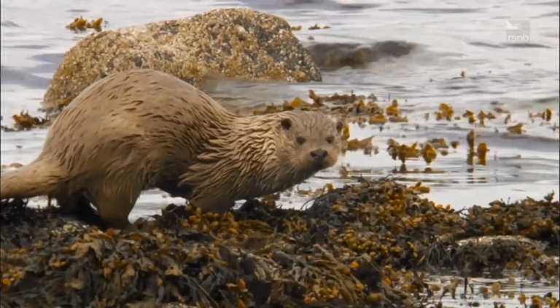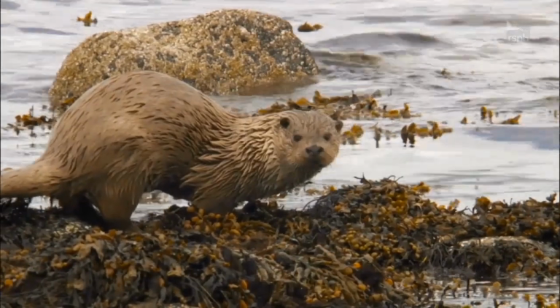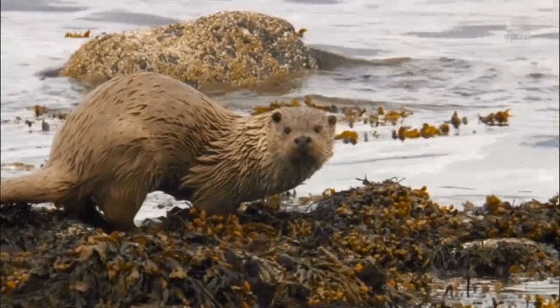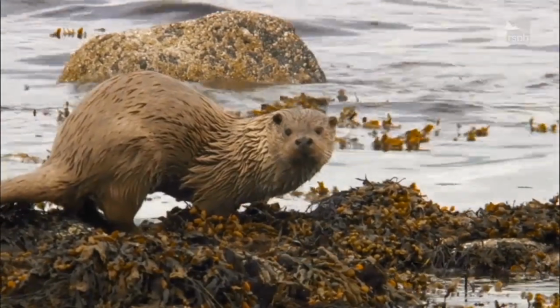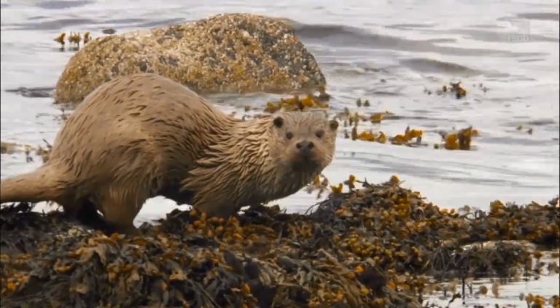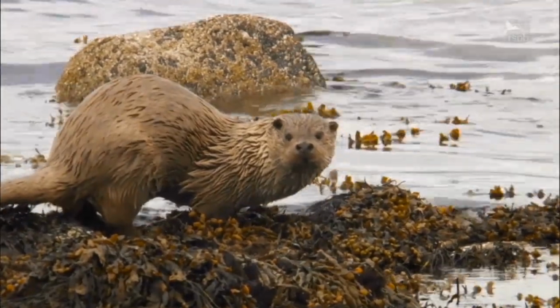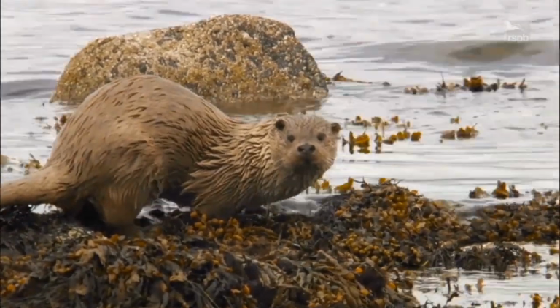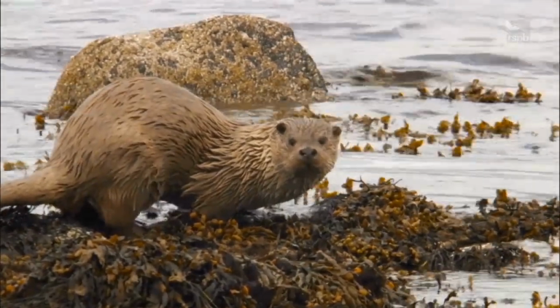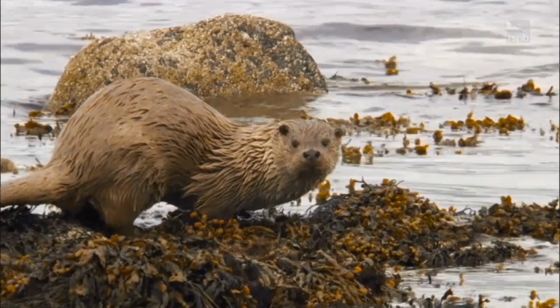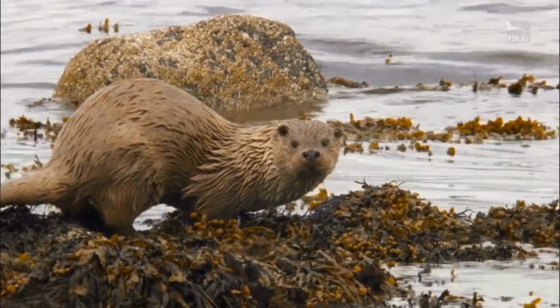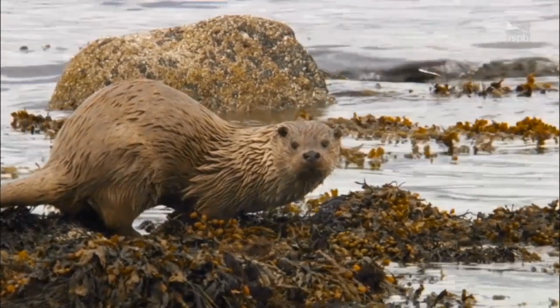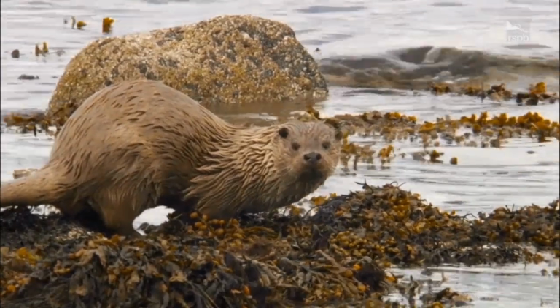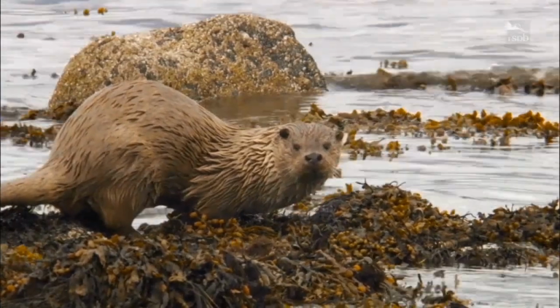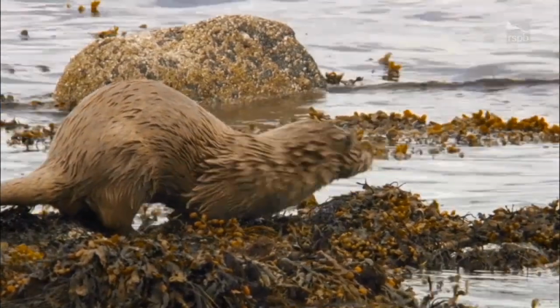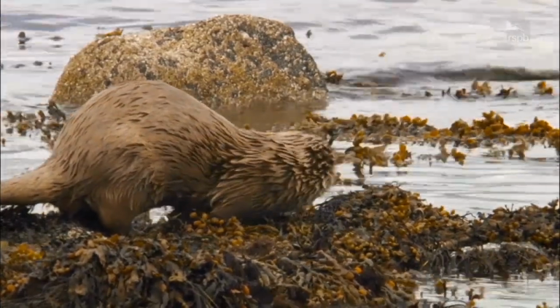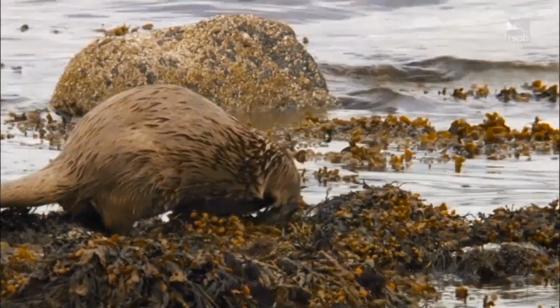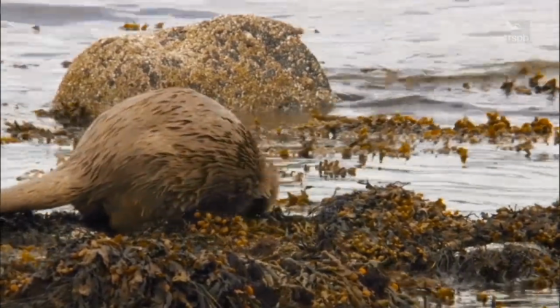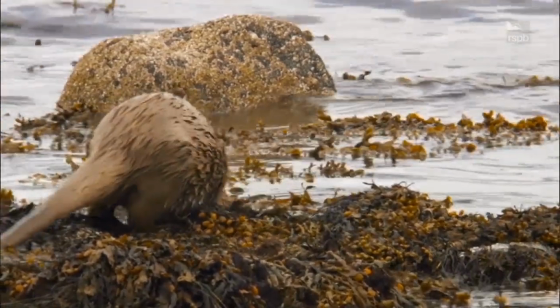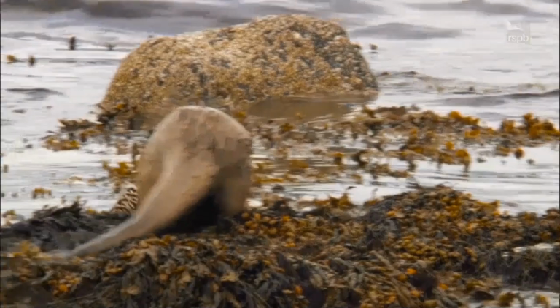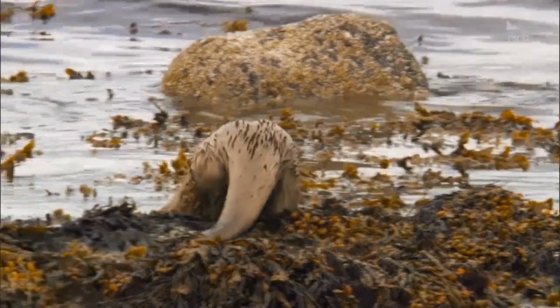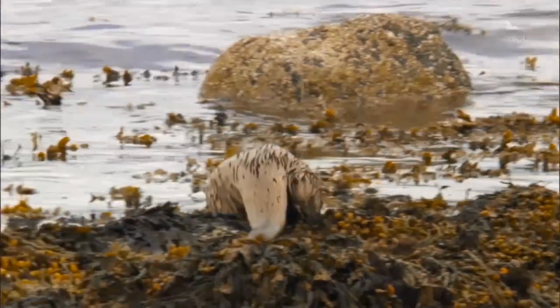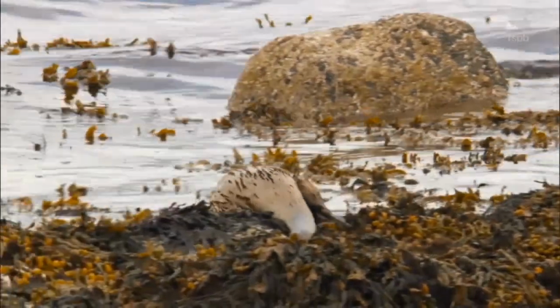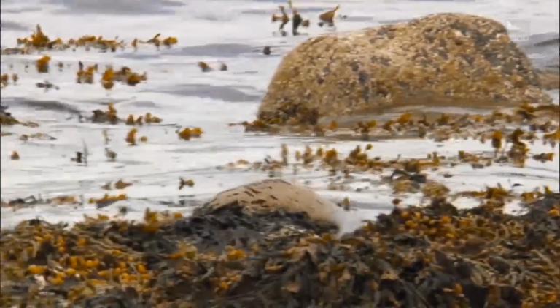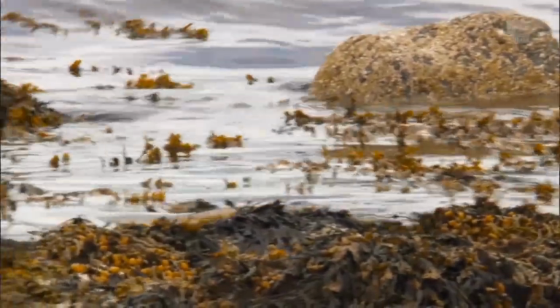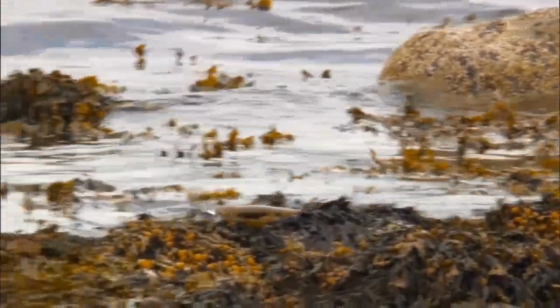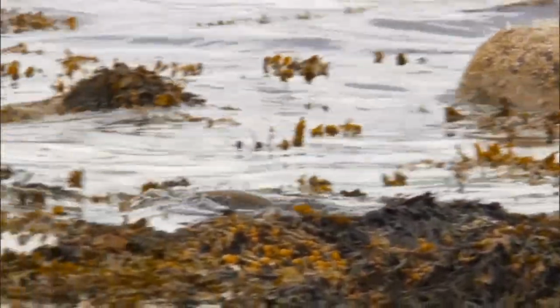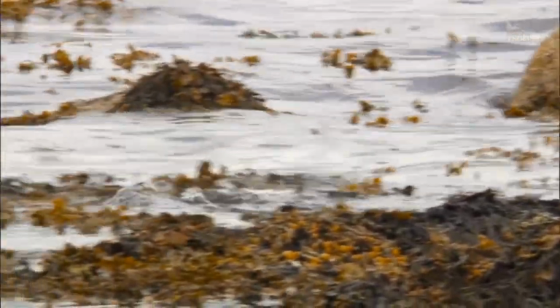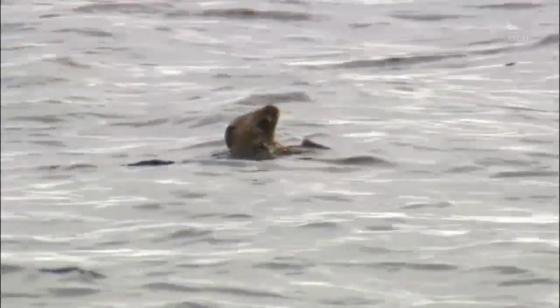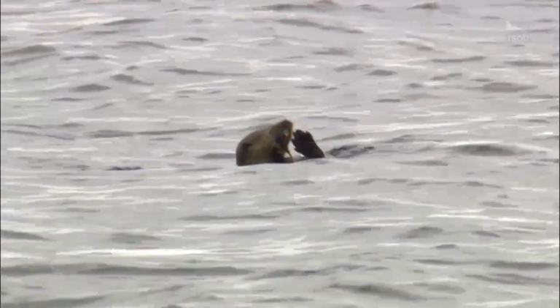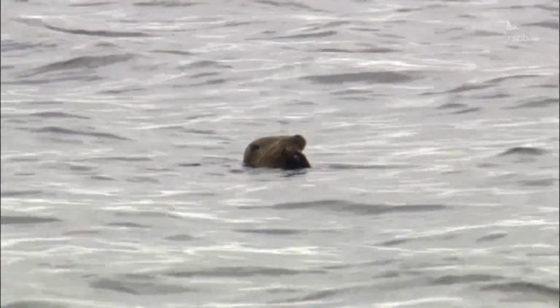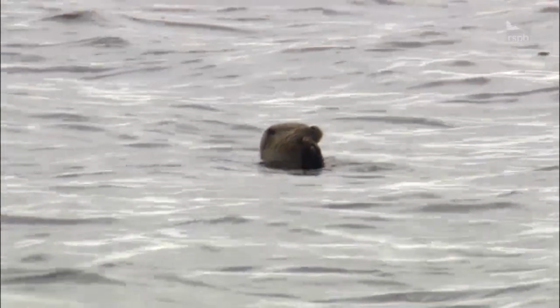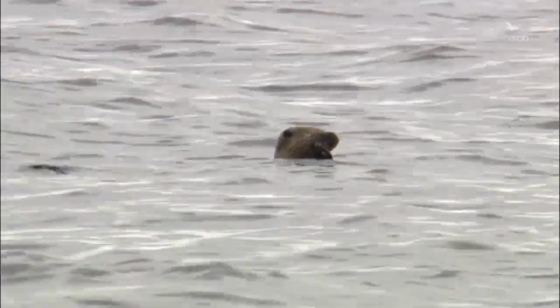Eurasian otters are a secretive semi-aquatic species, meaning they spend time both on land and in water. Because of this they need to have thick dense fur to ensure they stay warm — hence why otters have the densest fur within the animal kingdom.